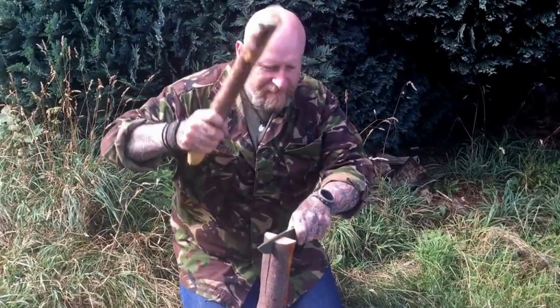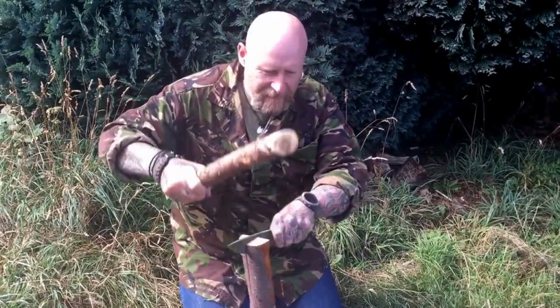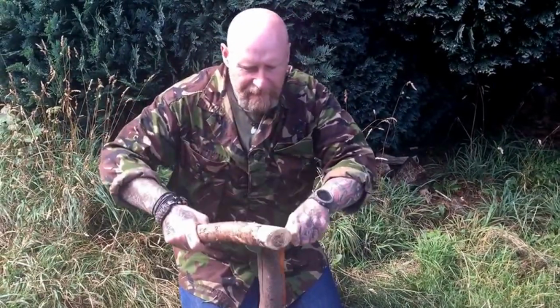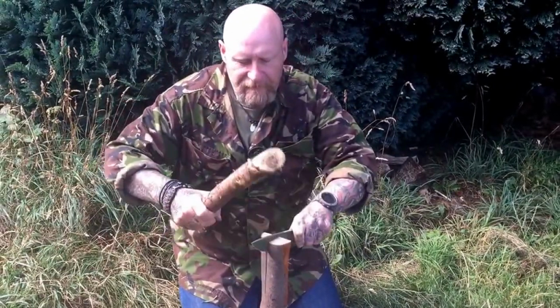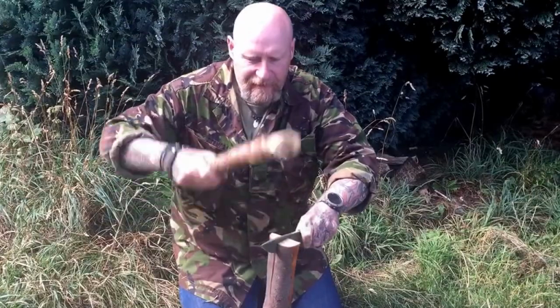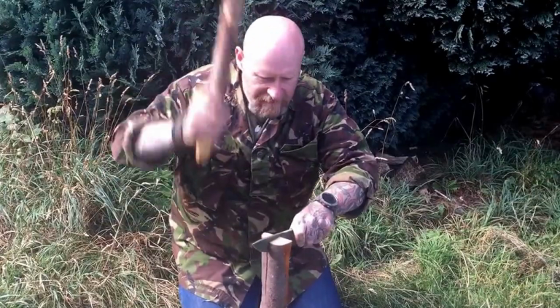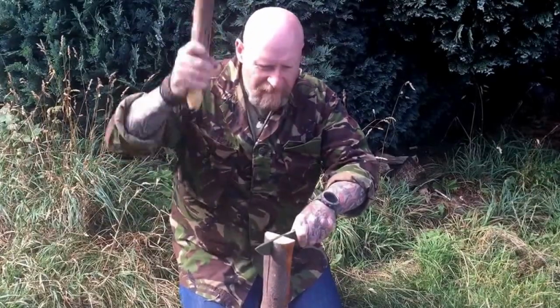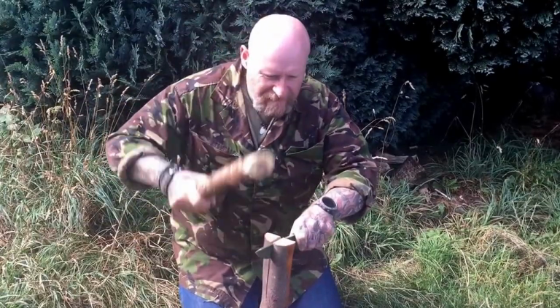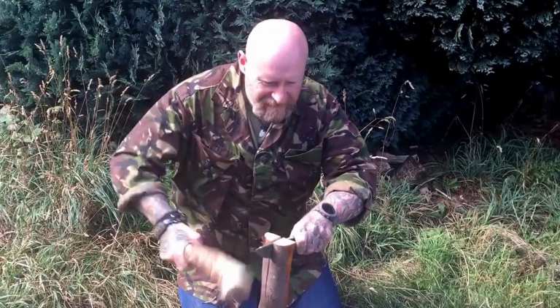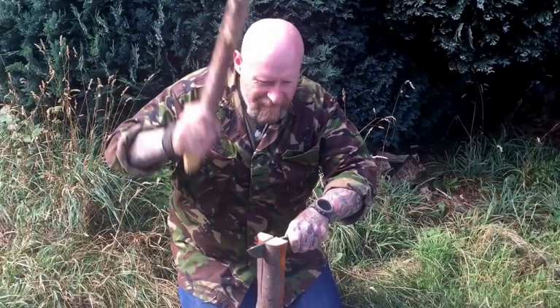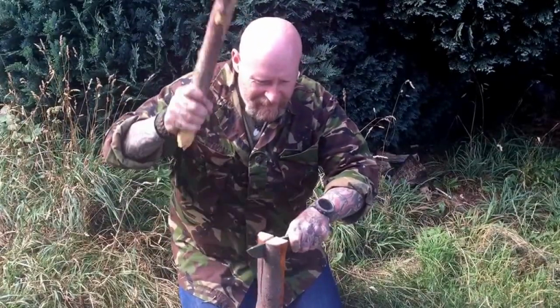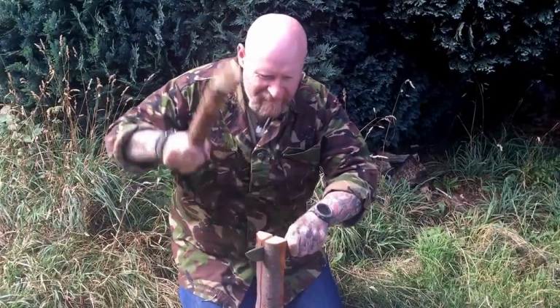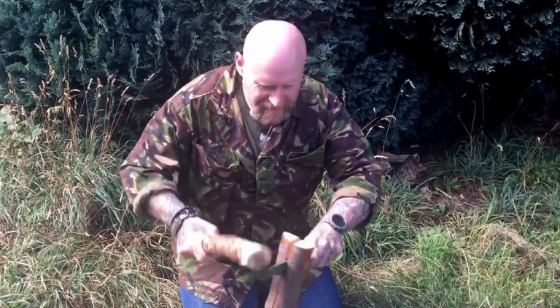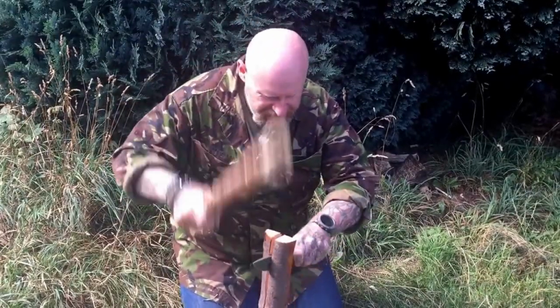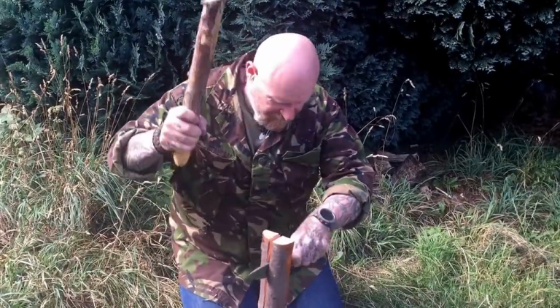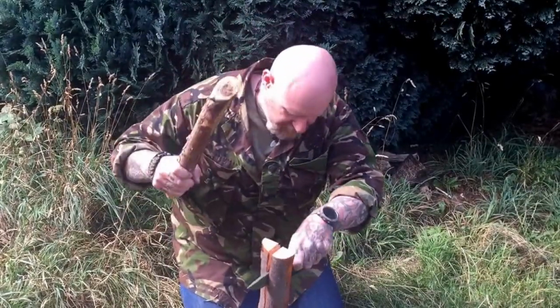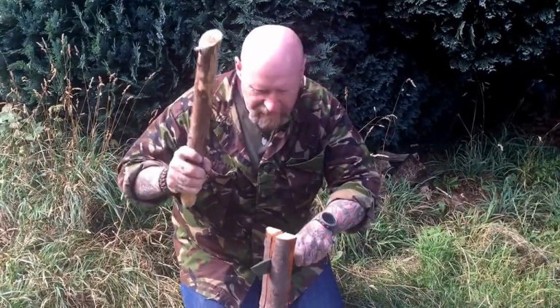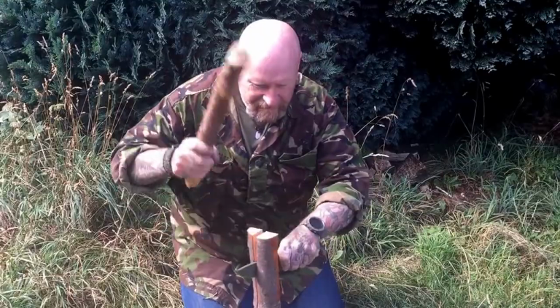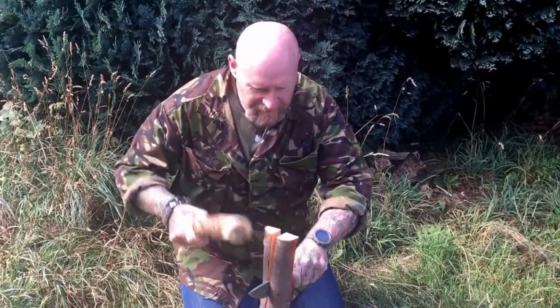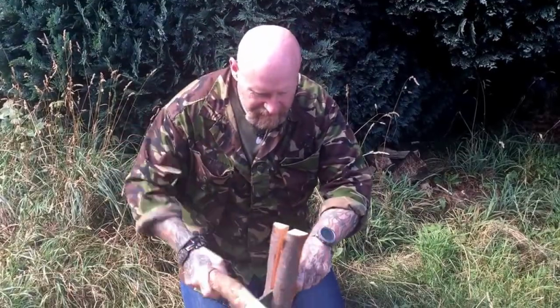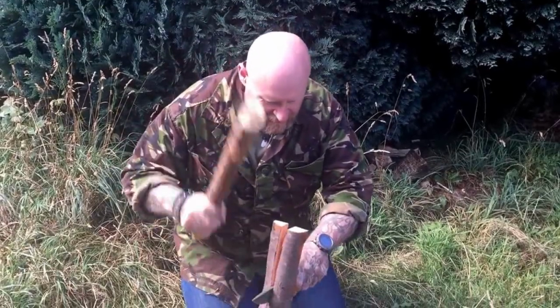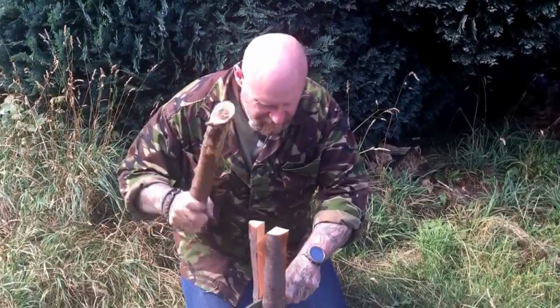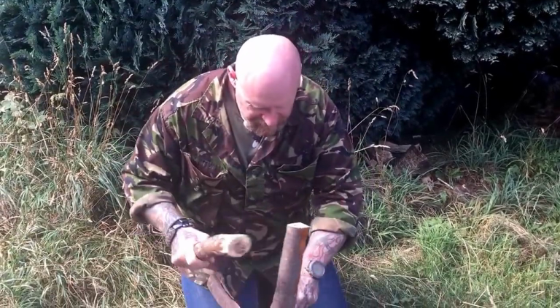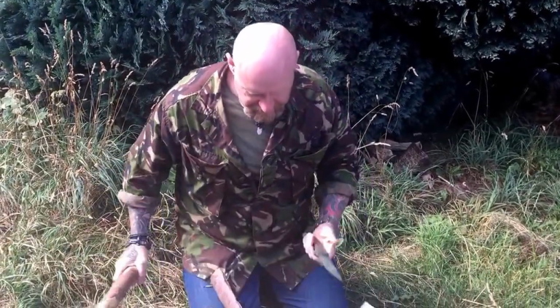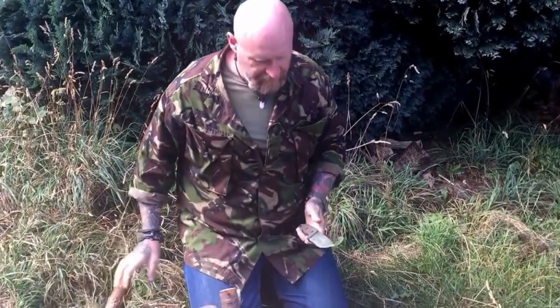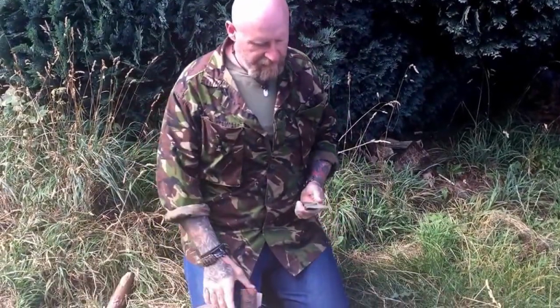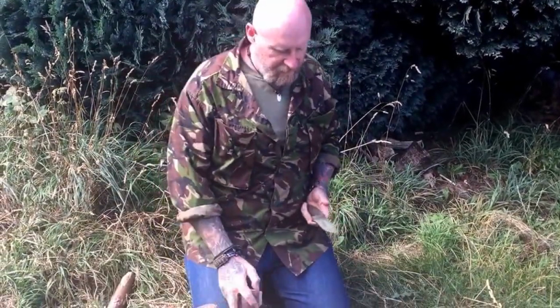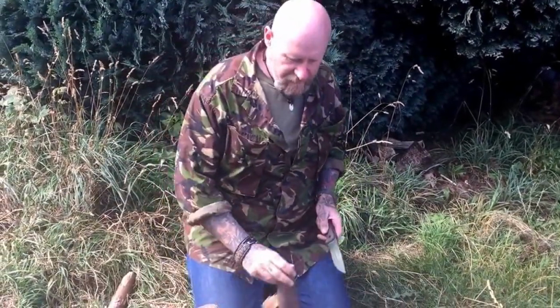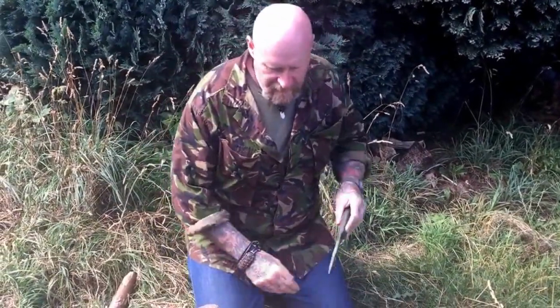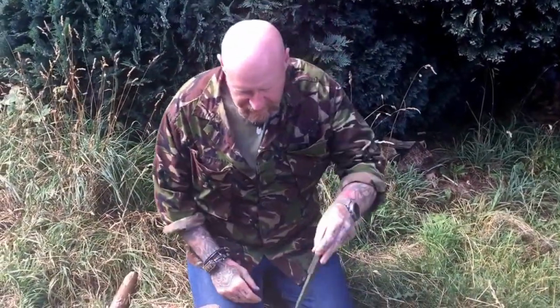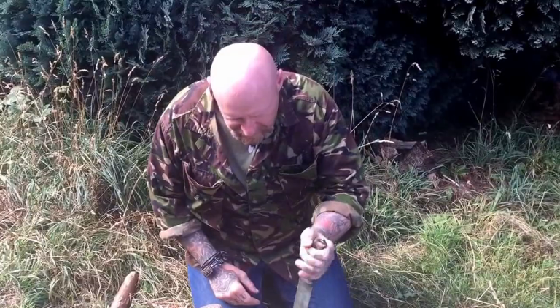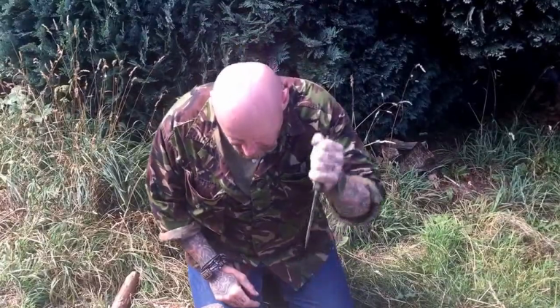This timber here is pretty hard — very seasoned. There's a knot here and a twist in it, and it just flies through it. Absolutely super knife.